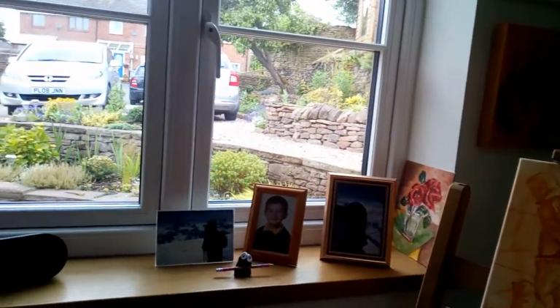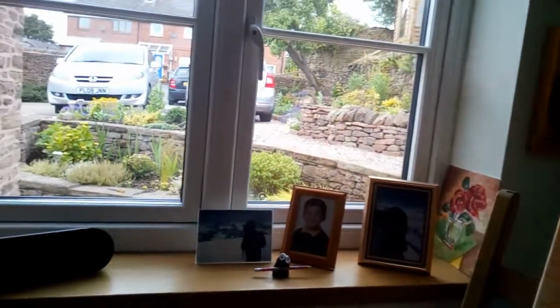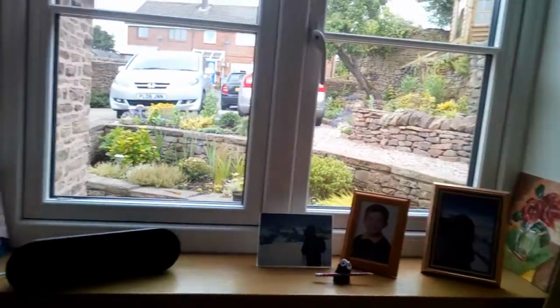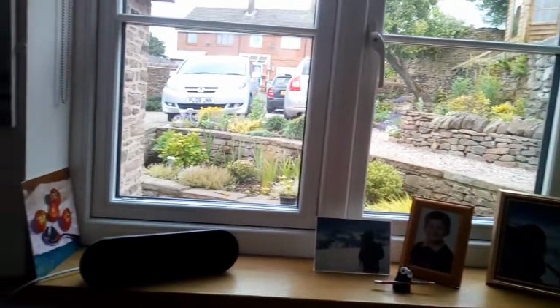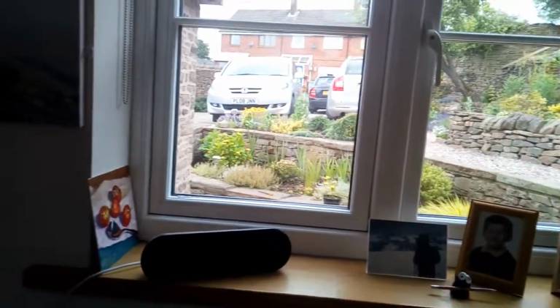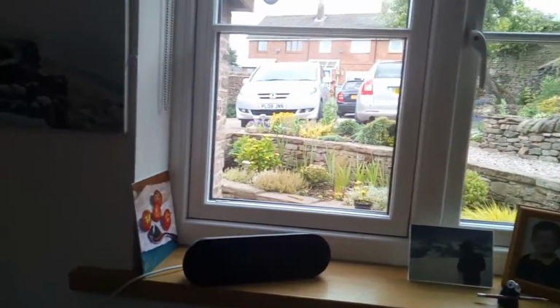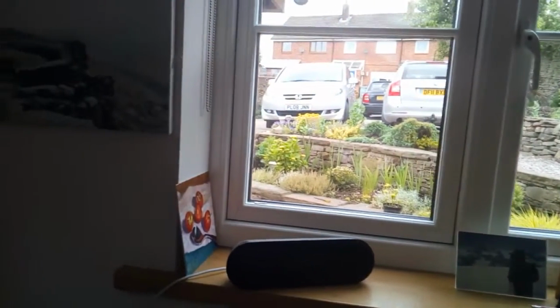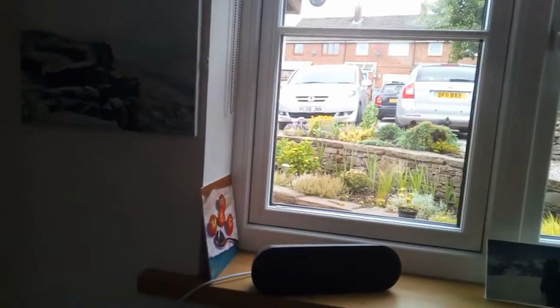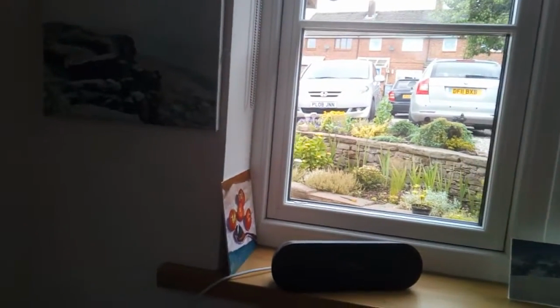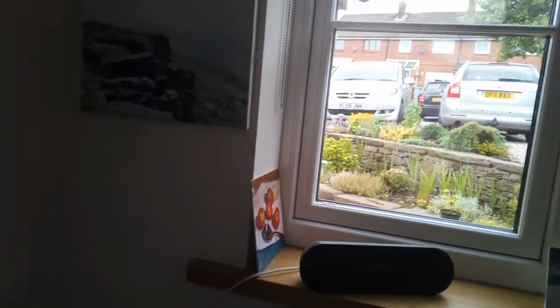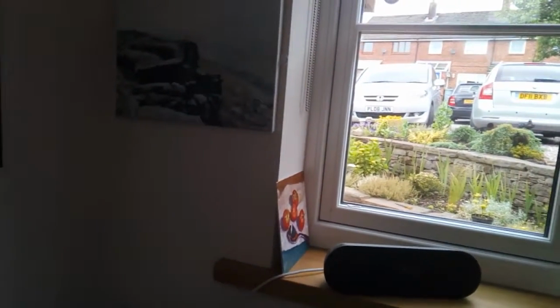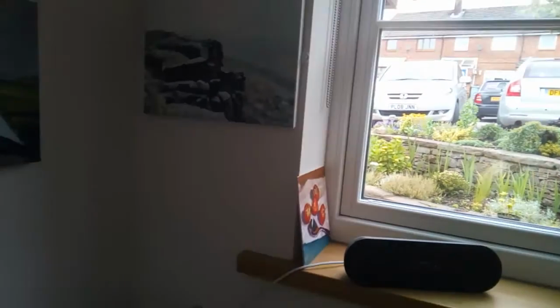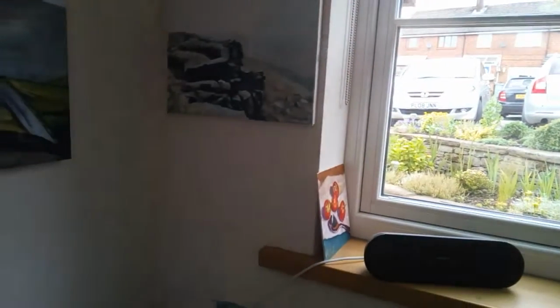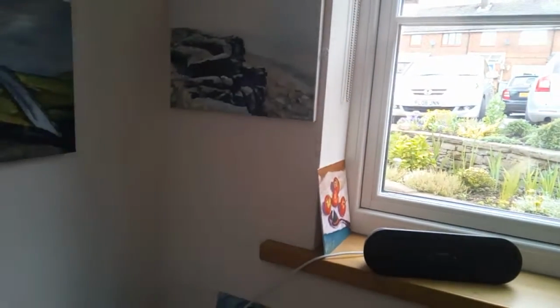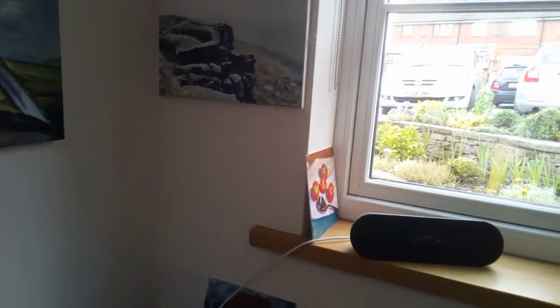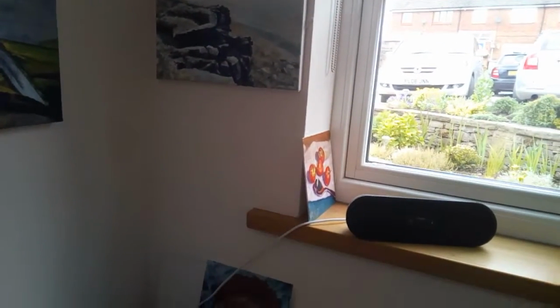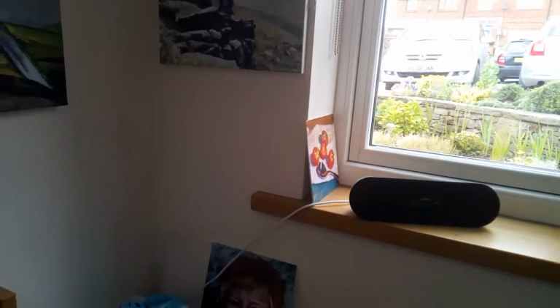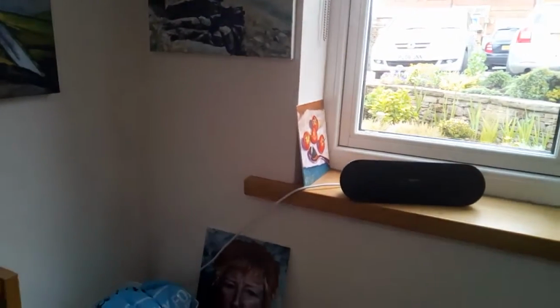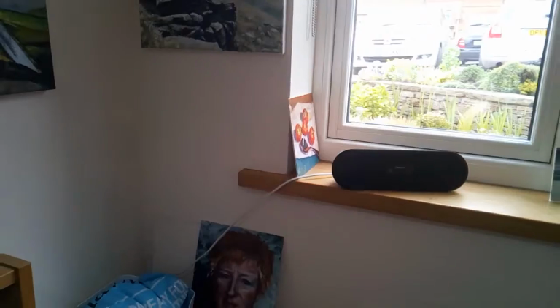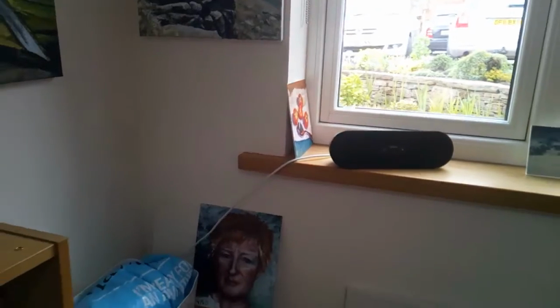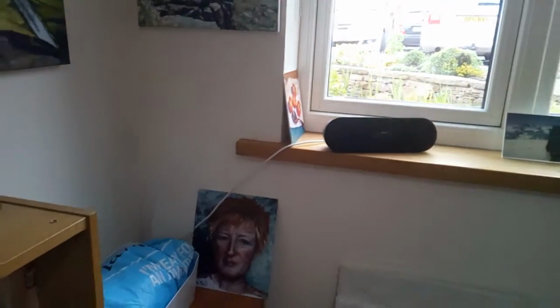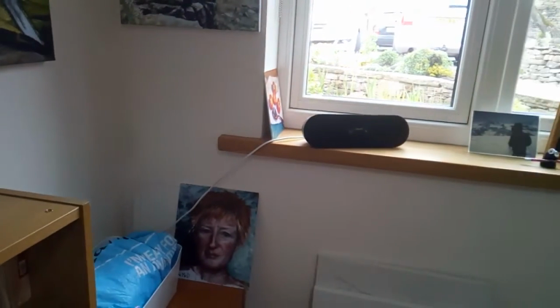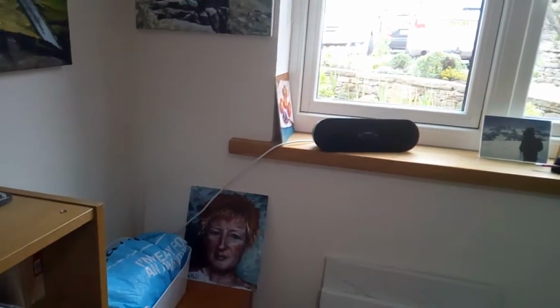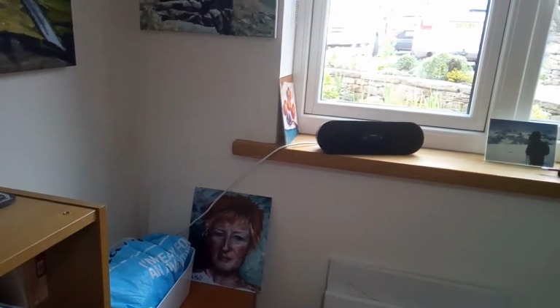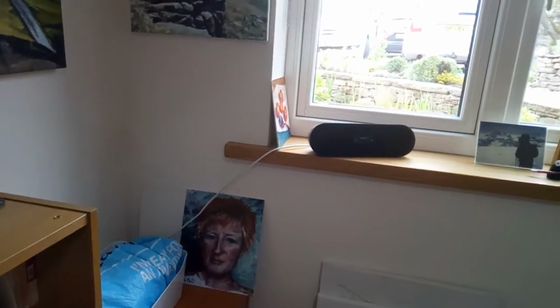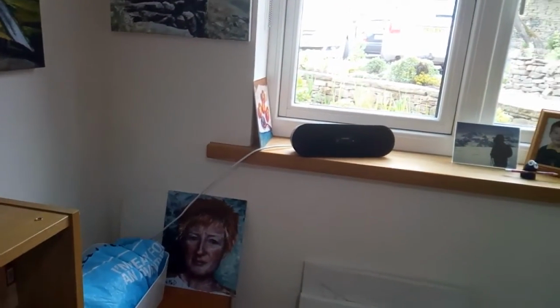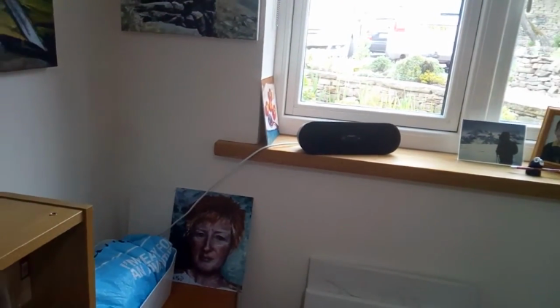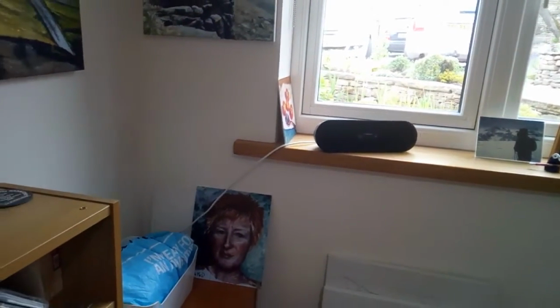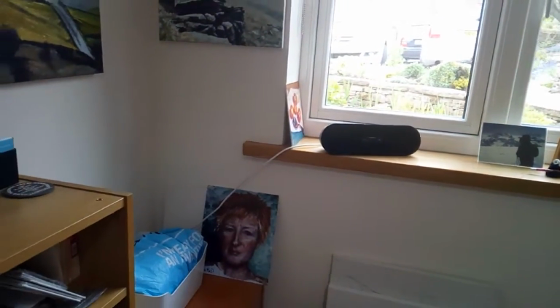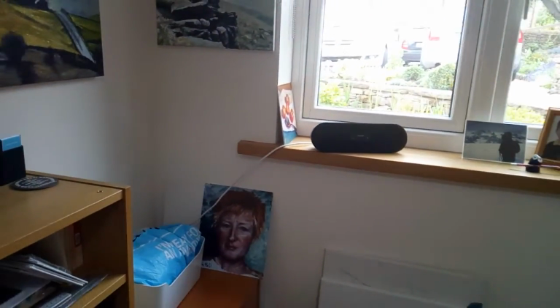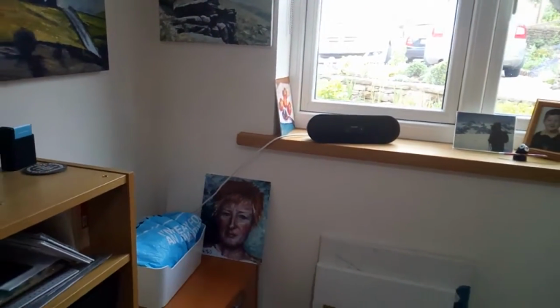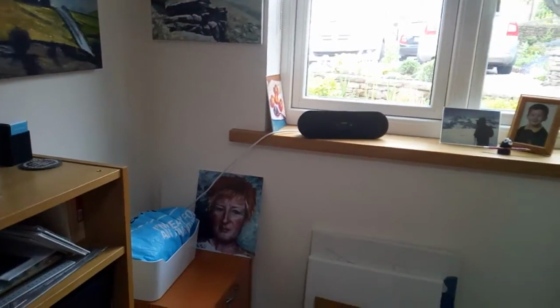Spinning around, this is my drying area. Not that I have many paintings drying at the moment there. I also have some music available.